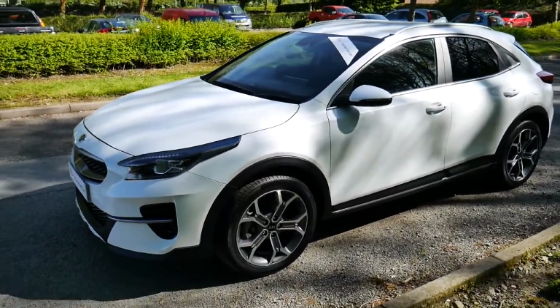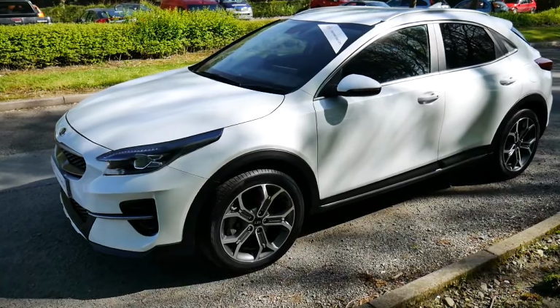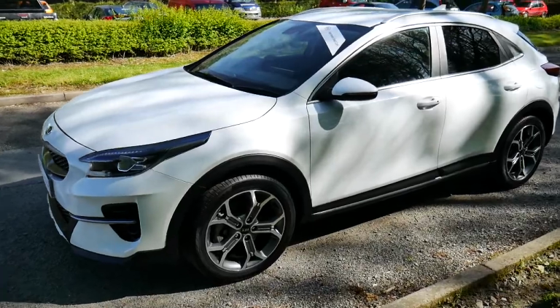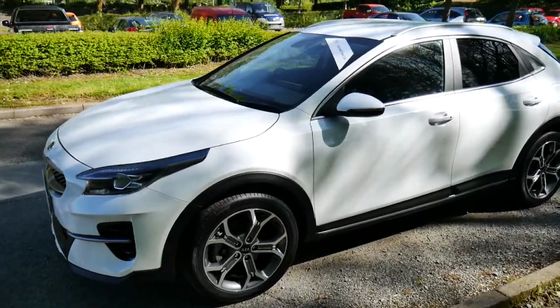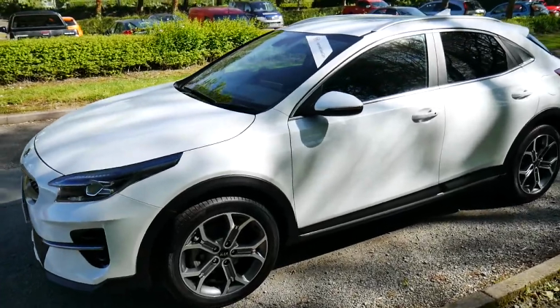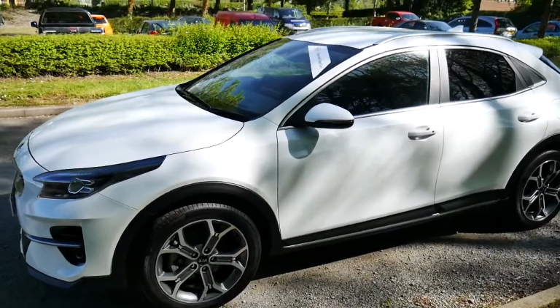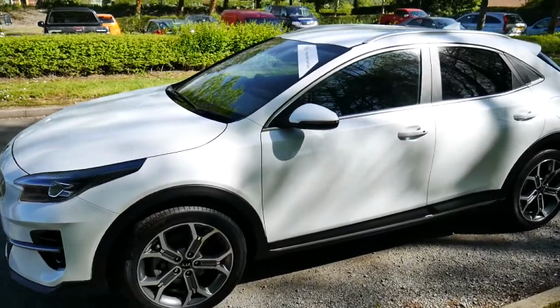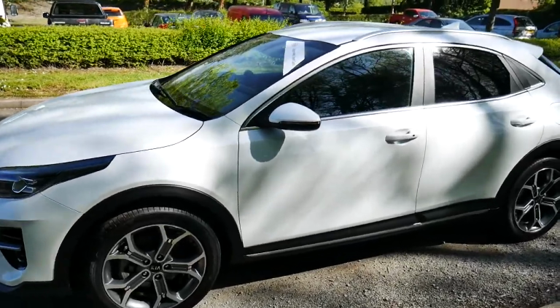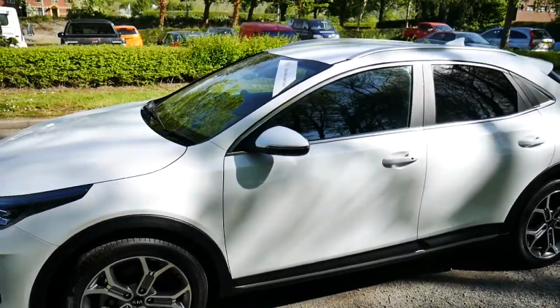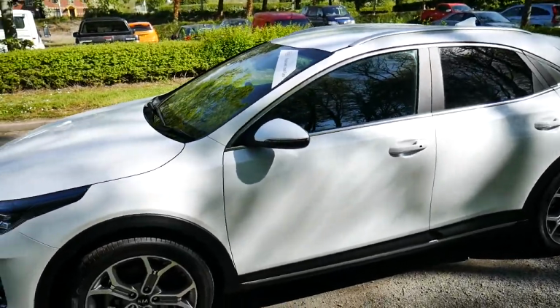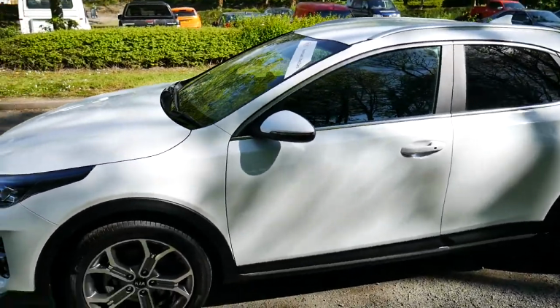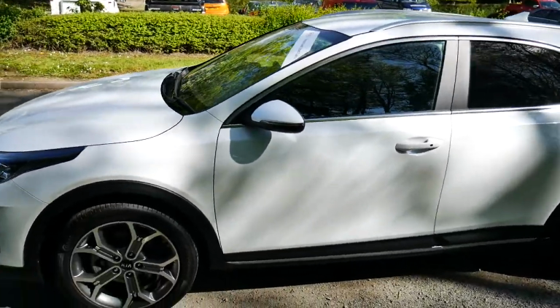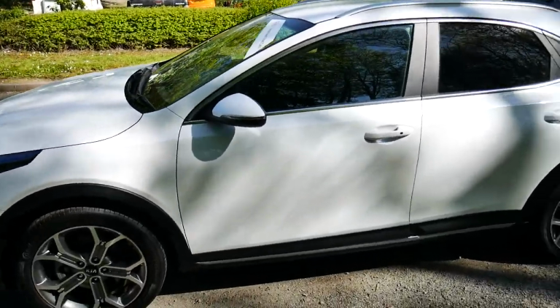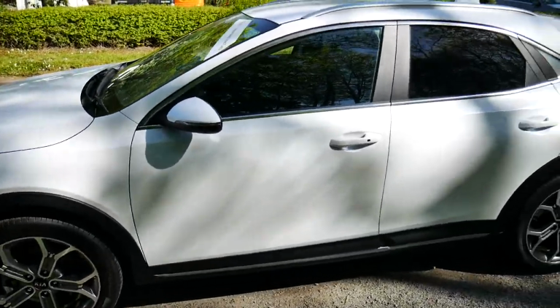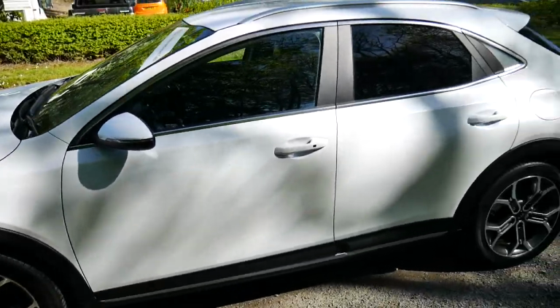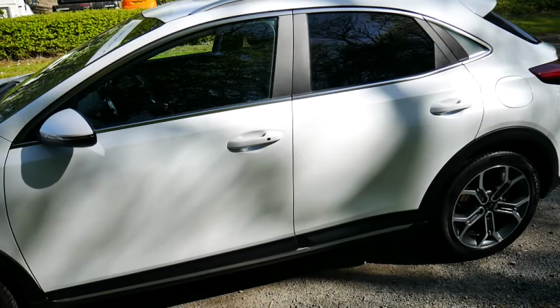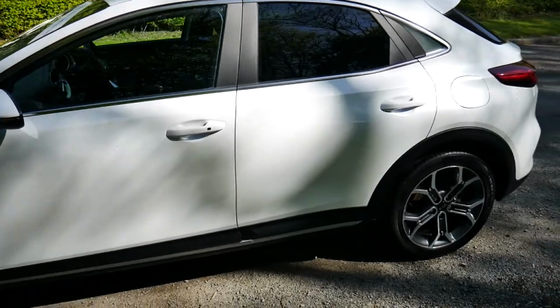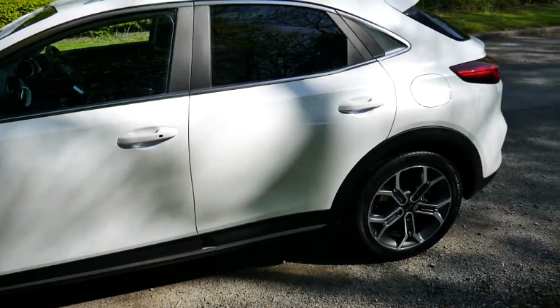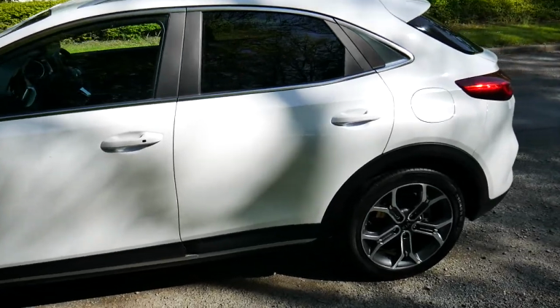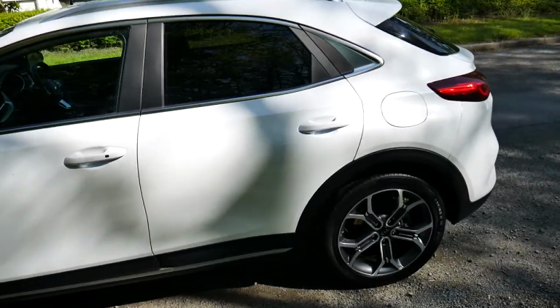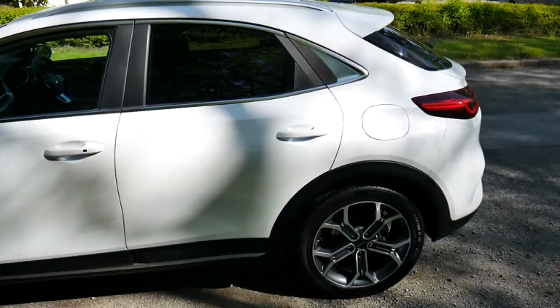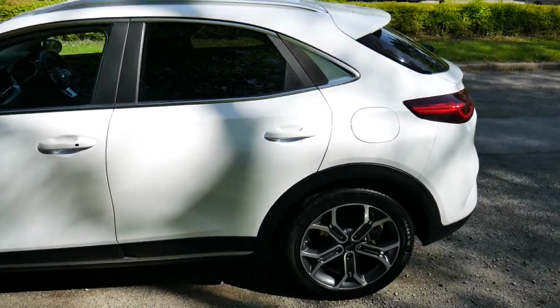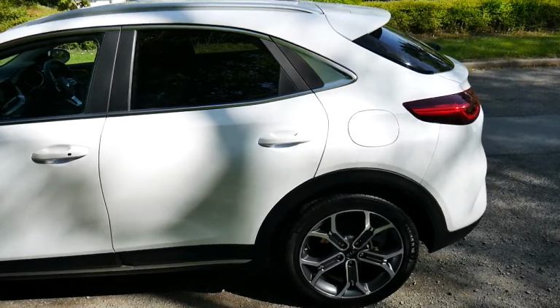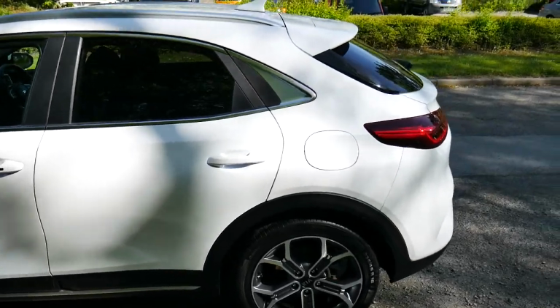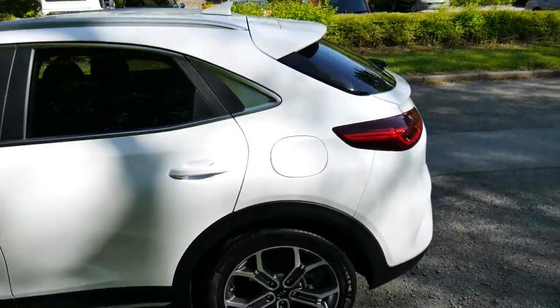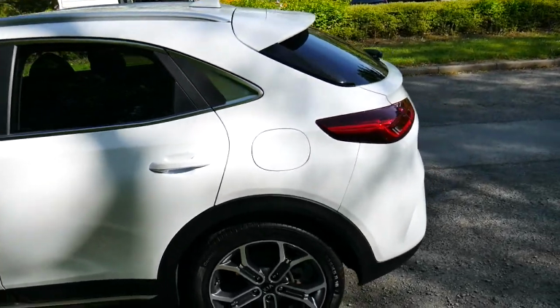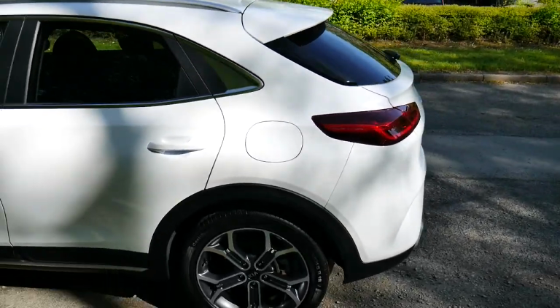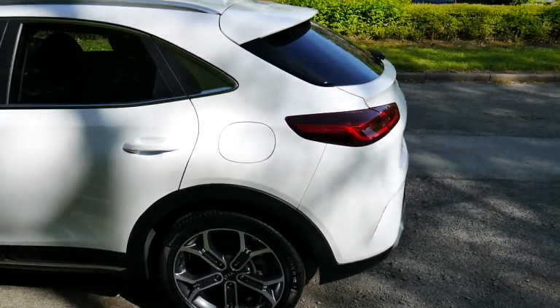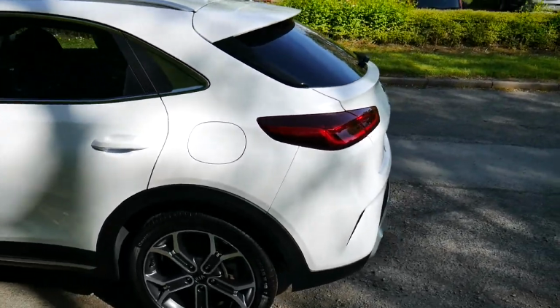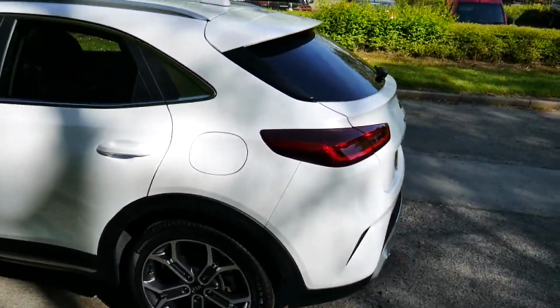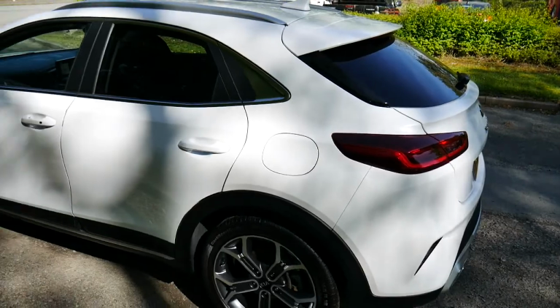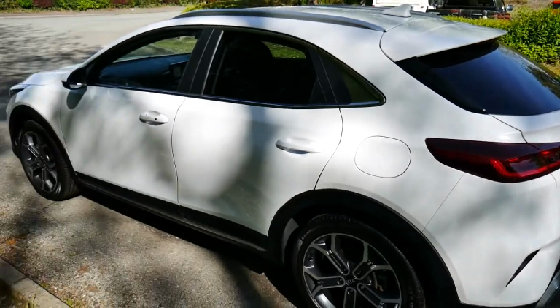We also offer great finance on this vehicle through hire purchase and PCP. If you're on our website you can scroll down and there's a finance calculator located just below, and we also offer service plans from our service department.